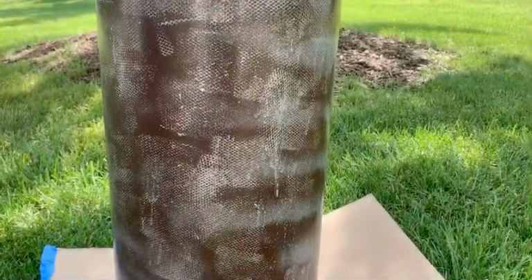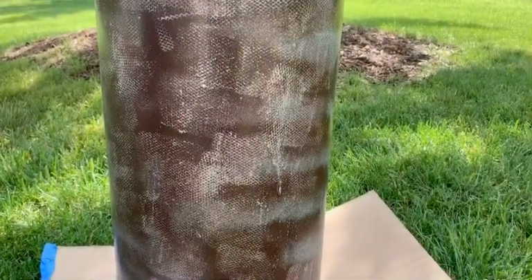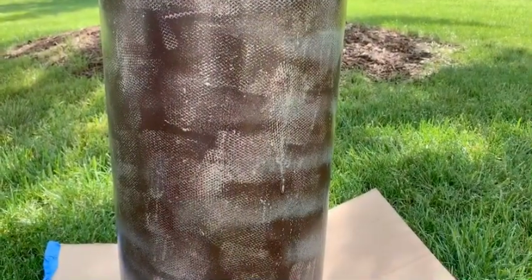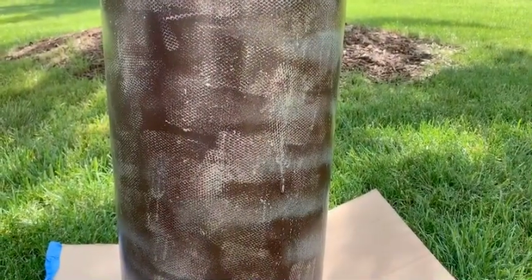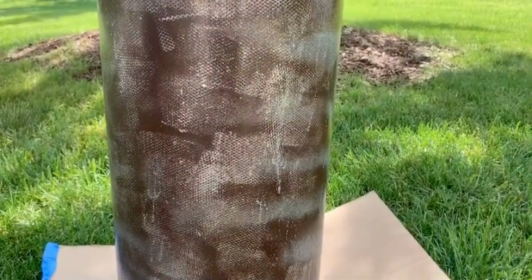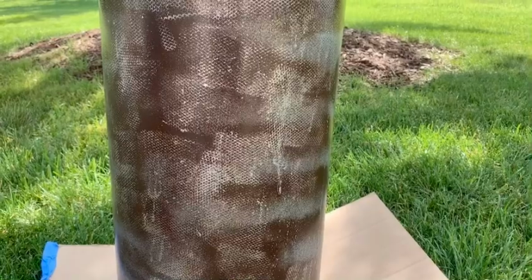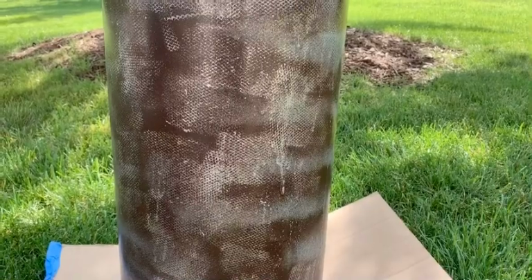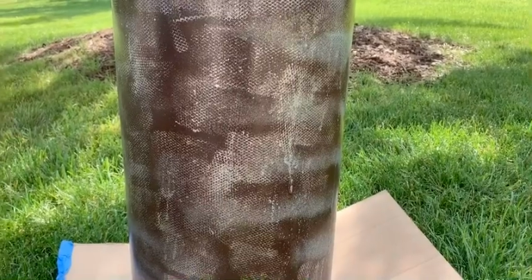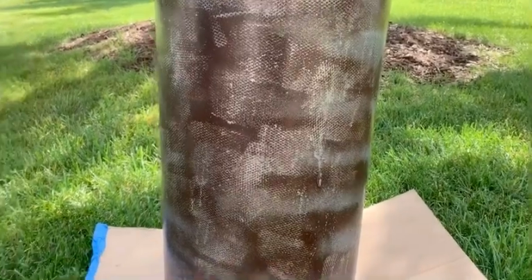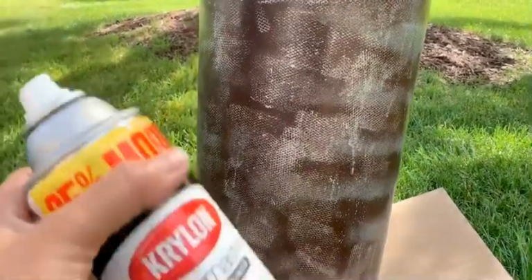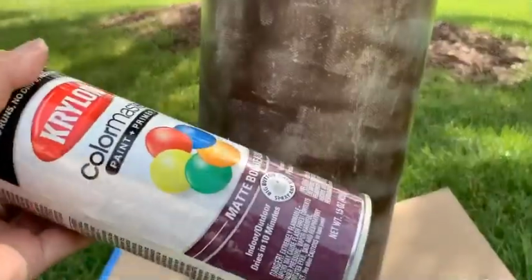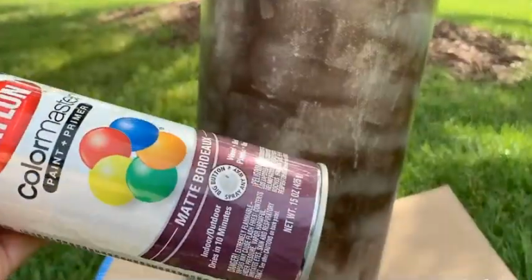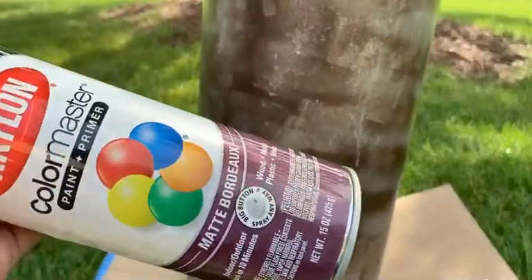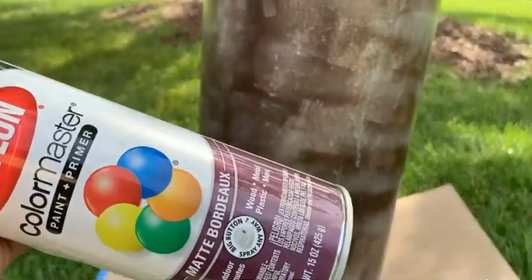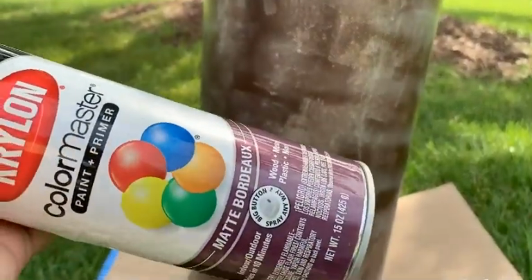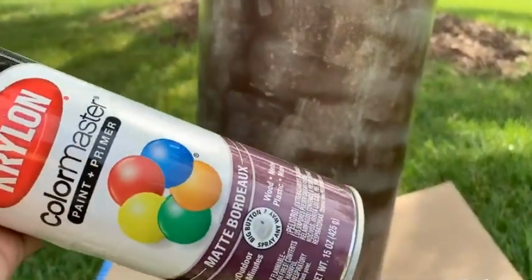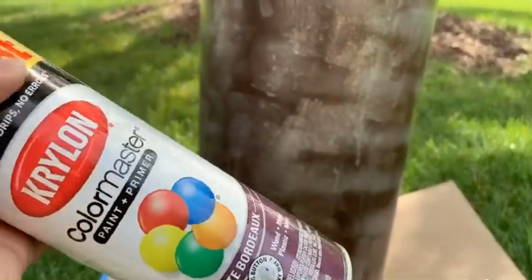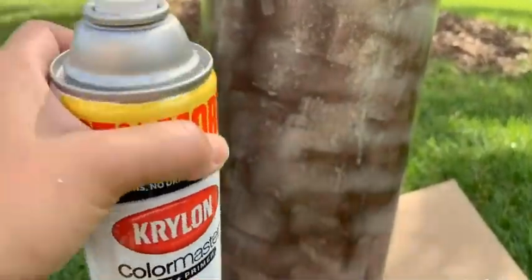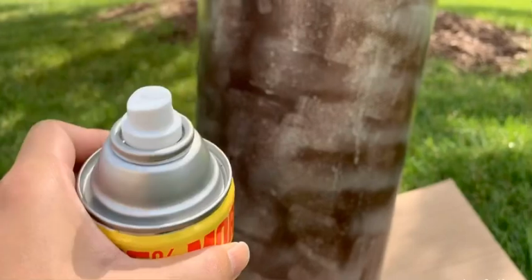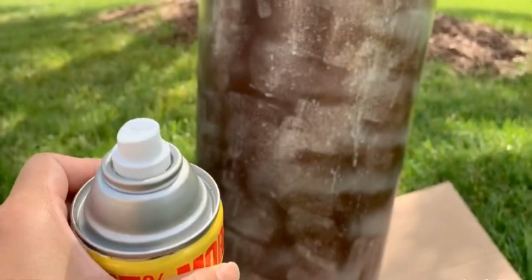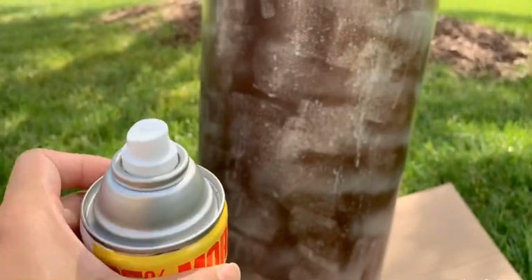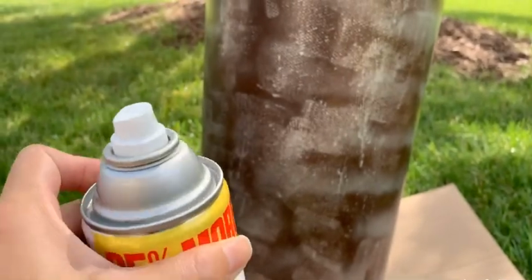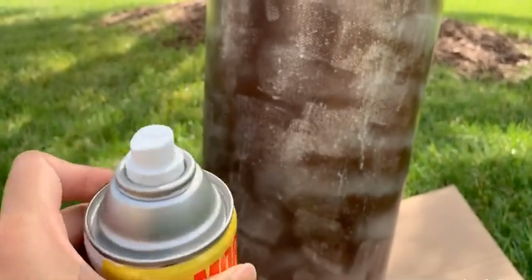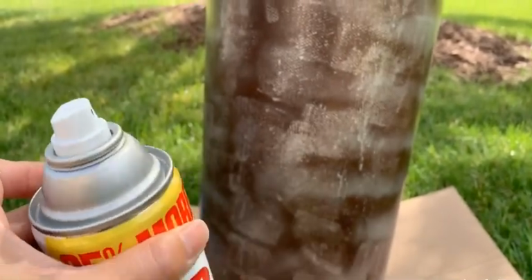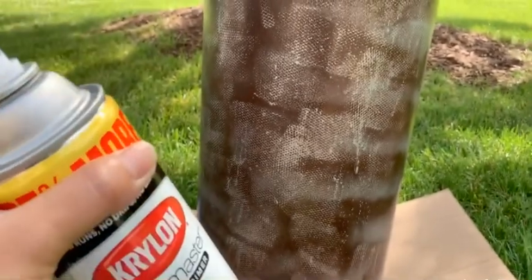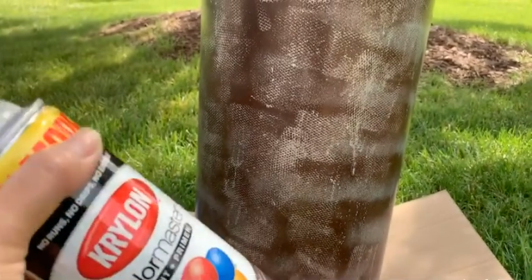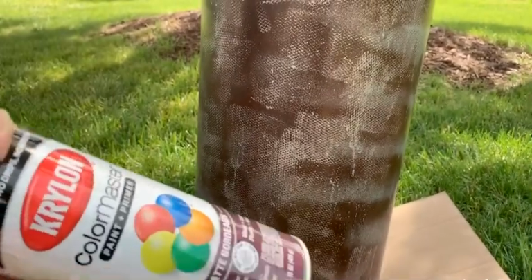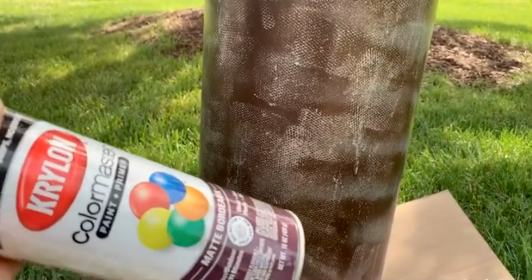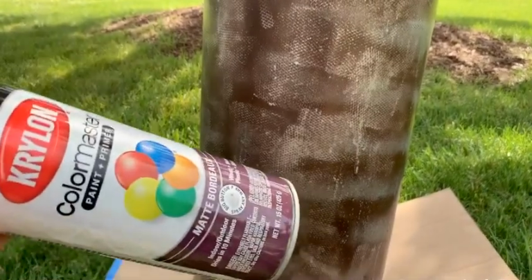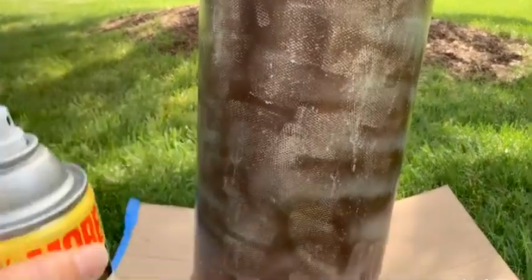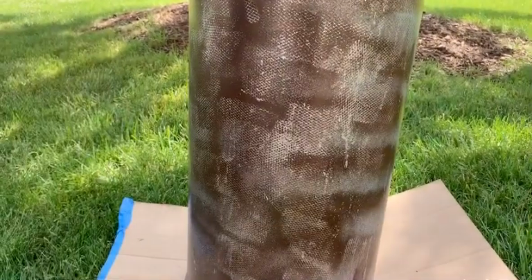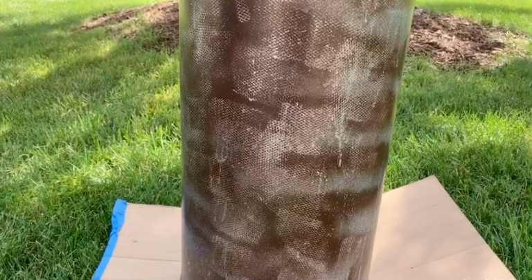I'm using two different spray paints. For the first layer I'll do it with this one, then we'll create some pattern on it, and then we'll do a second coat of spray paint.